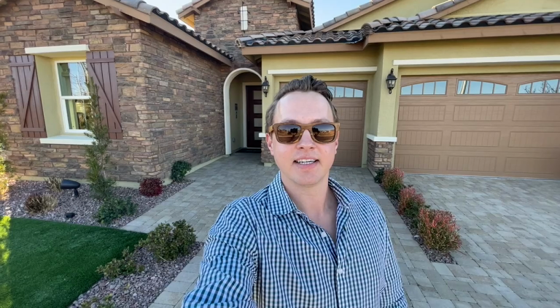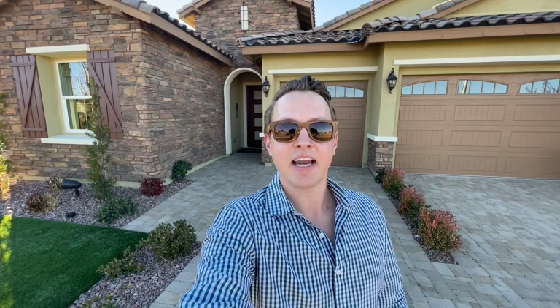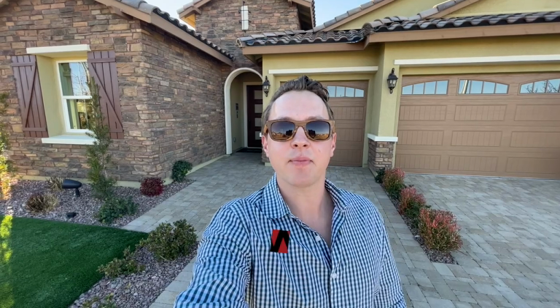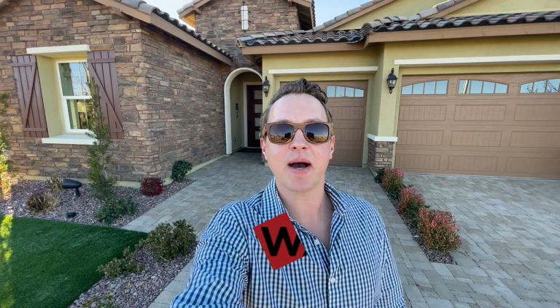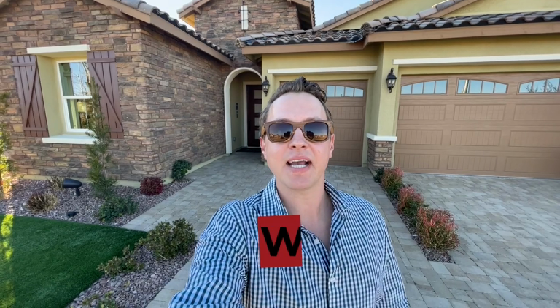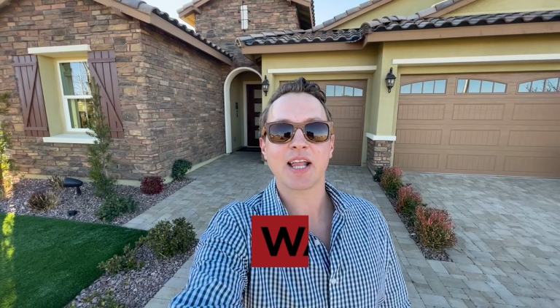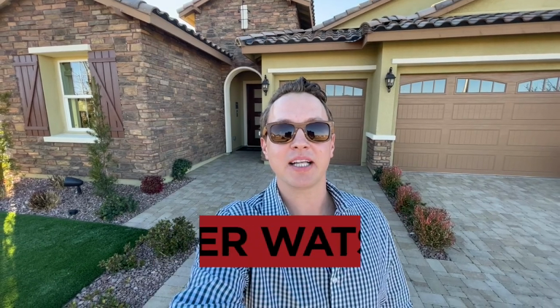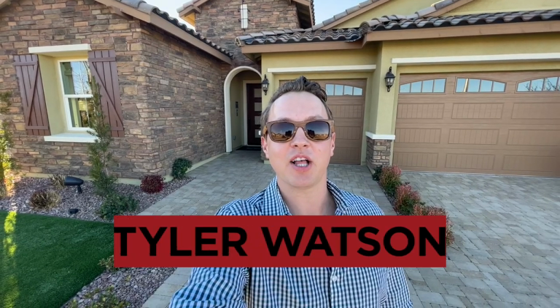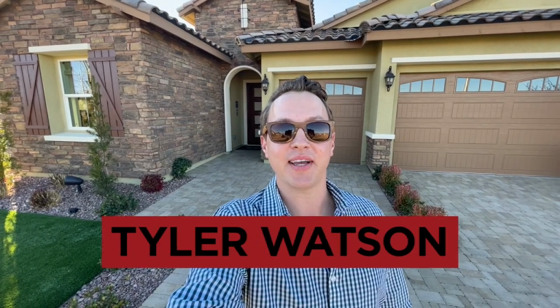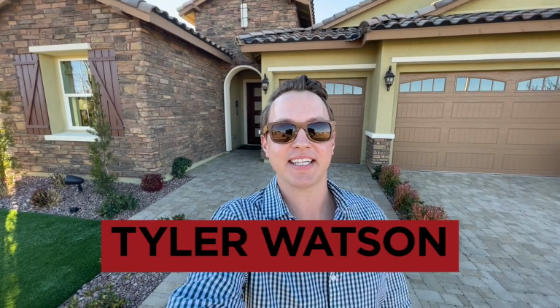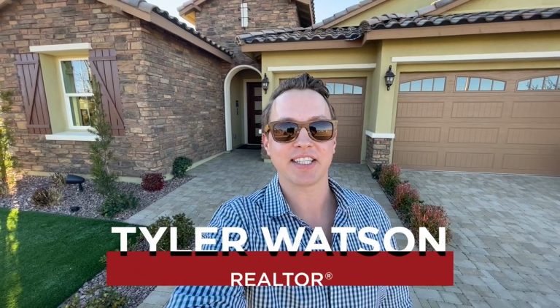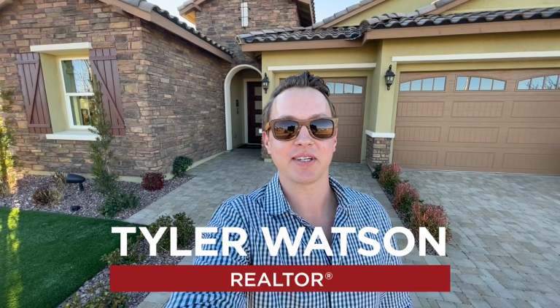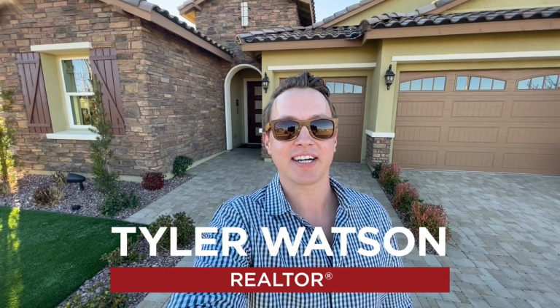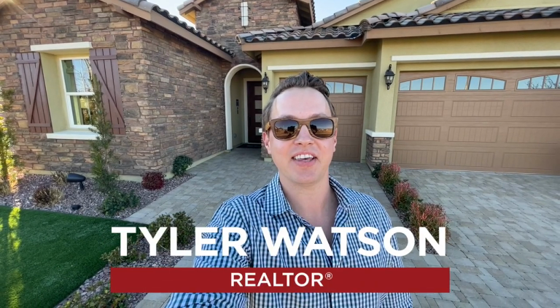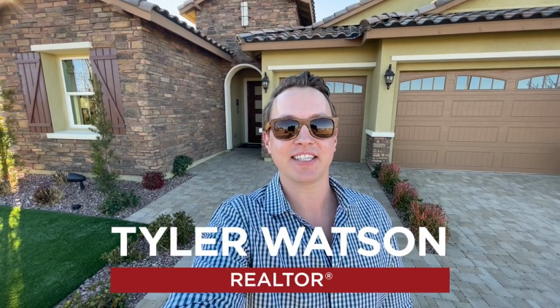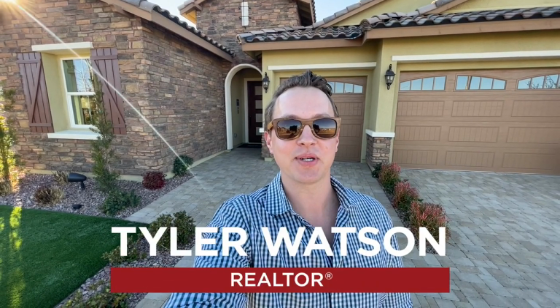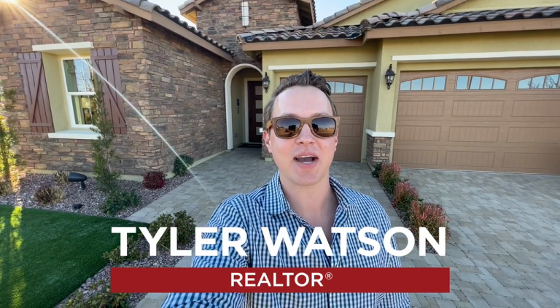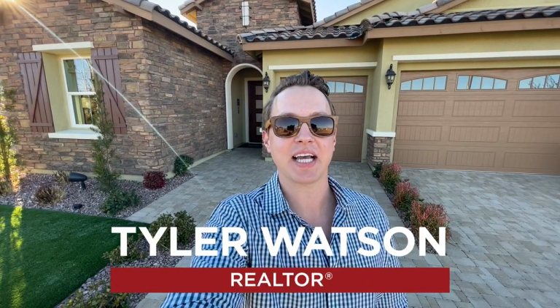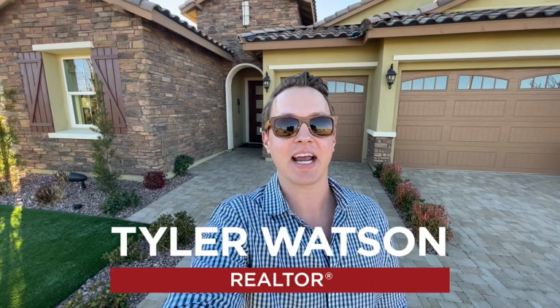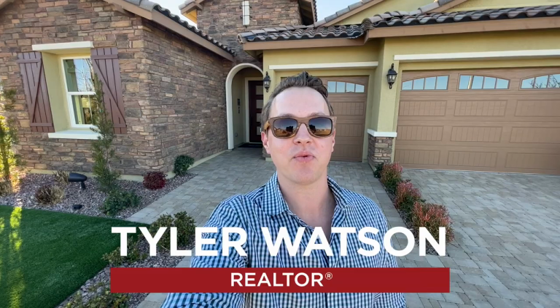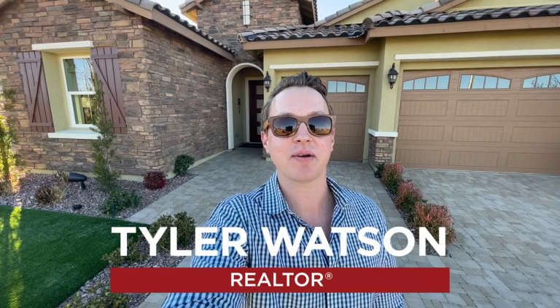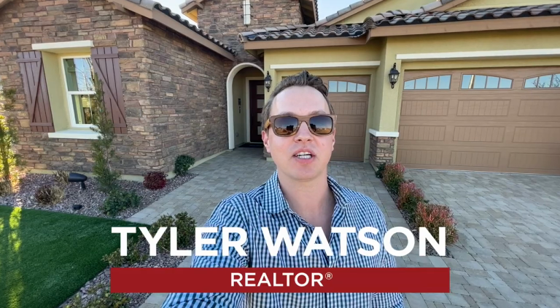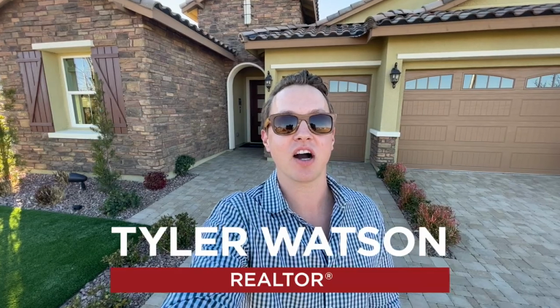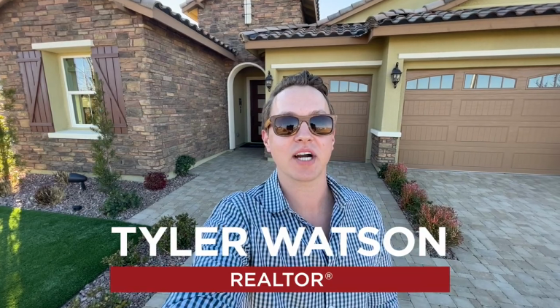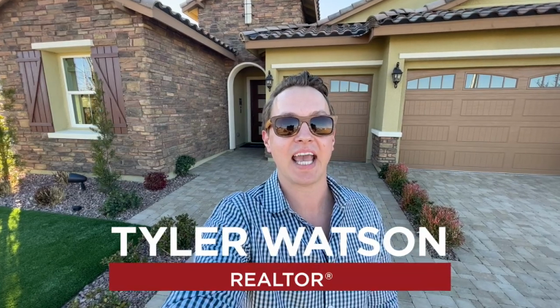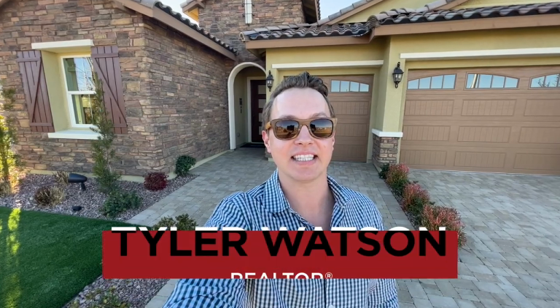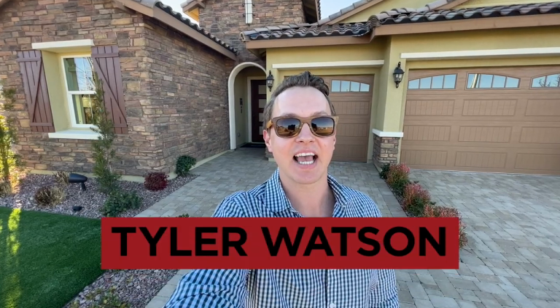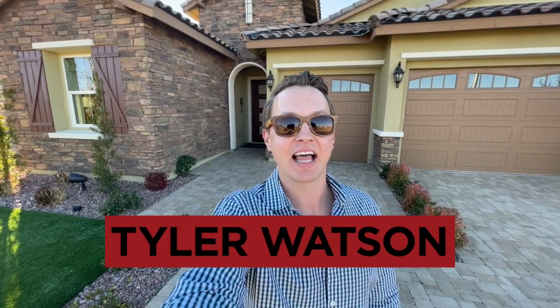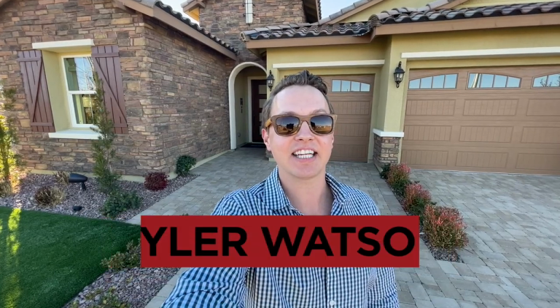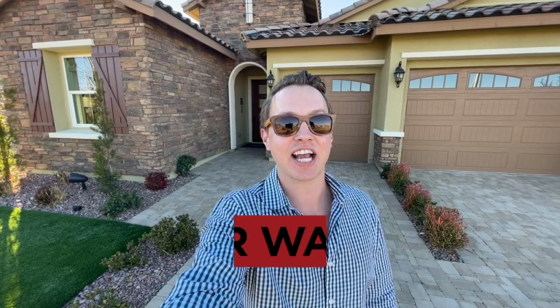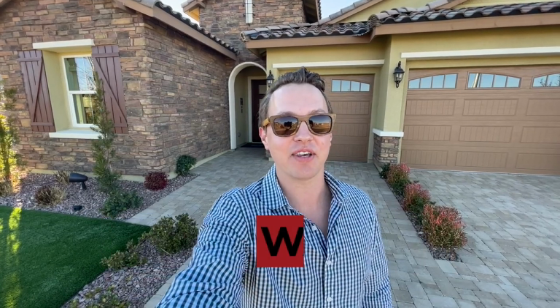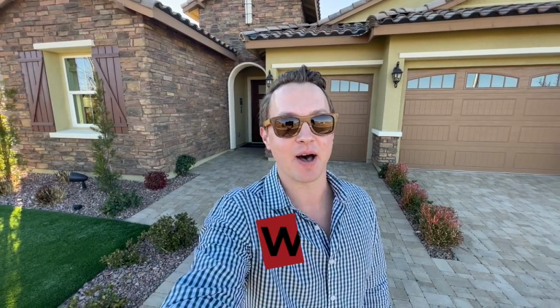Hey everybody, my name is Tyler Watson, your Las Vegas and Henderson Realtor. This is Tour Time with Tyler and welcome to Concord at Cadence. Let's check out this model.